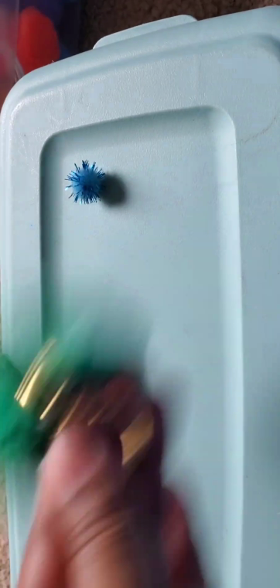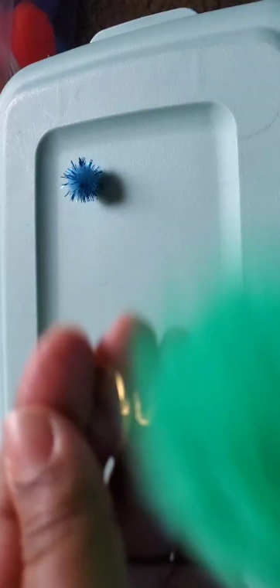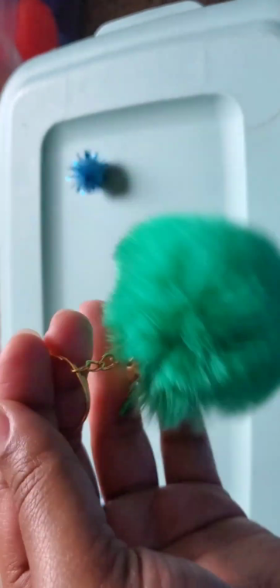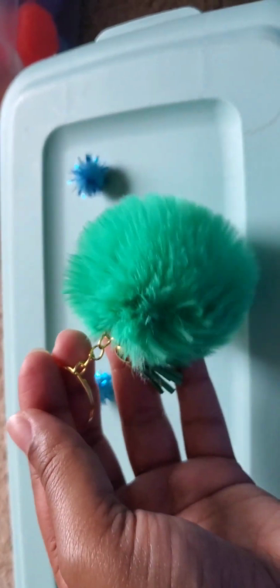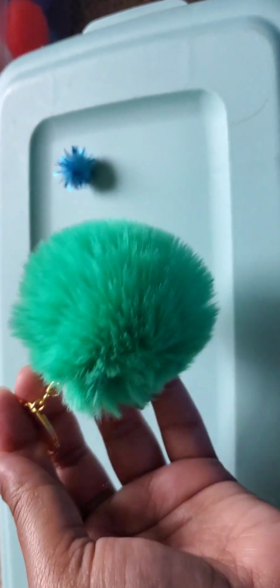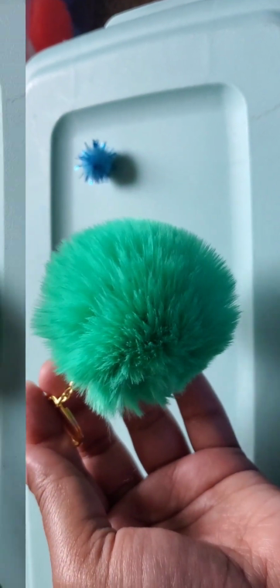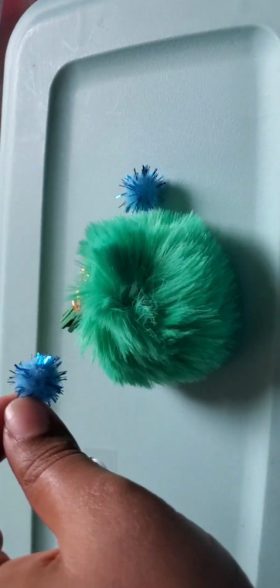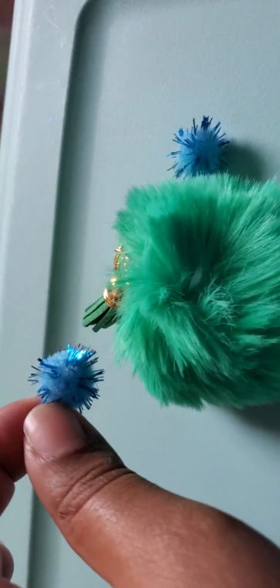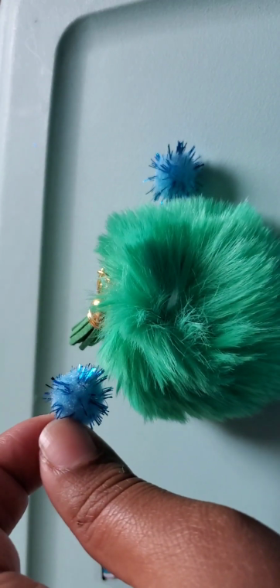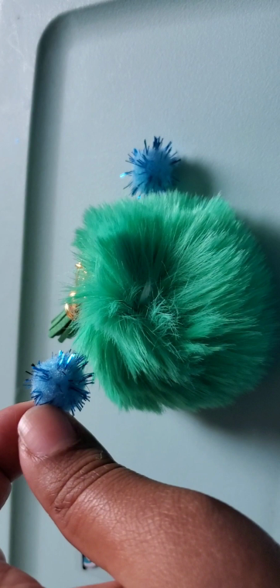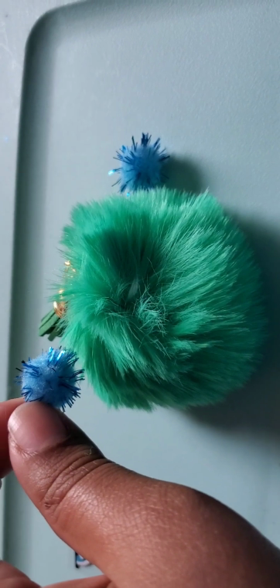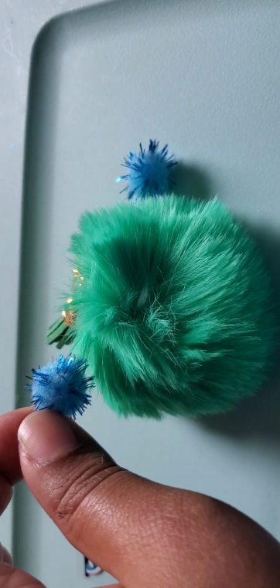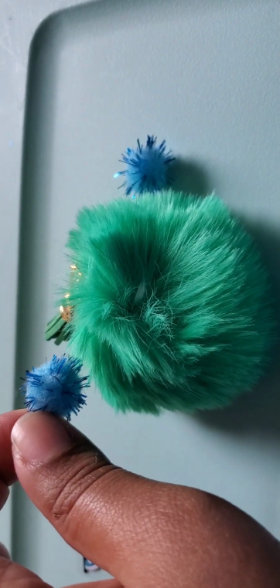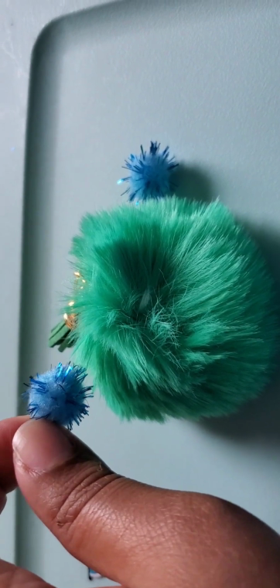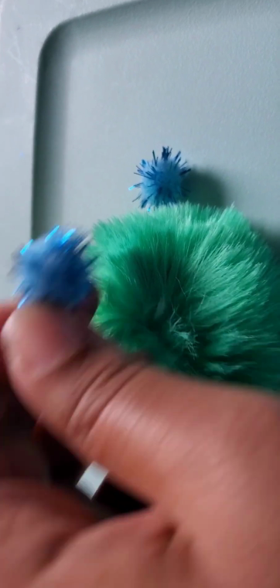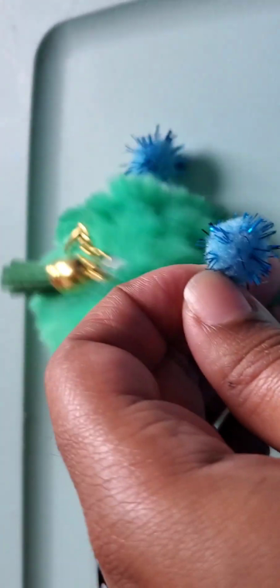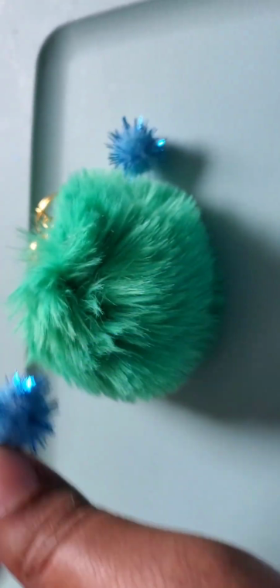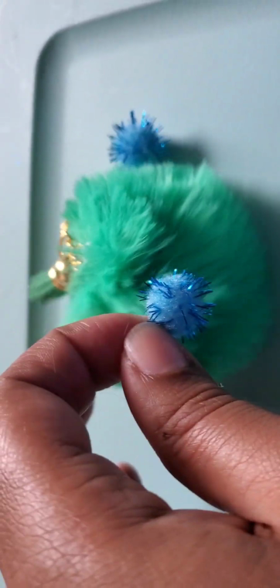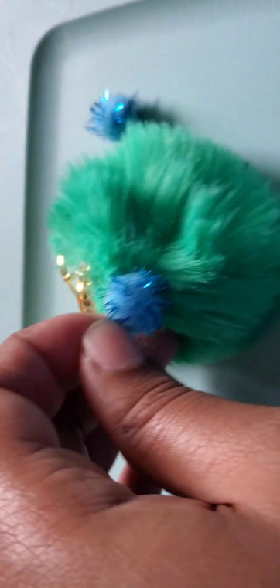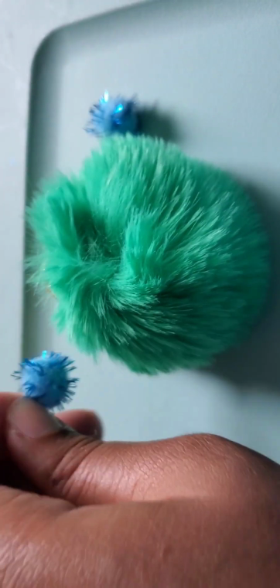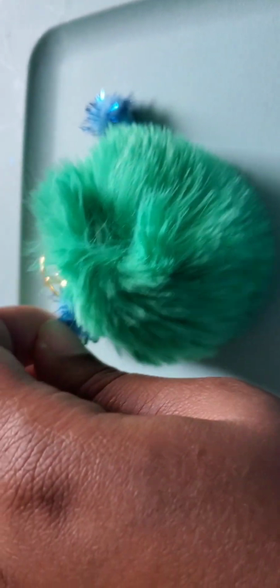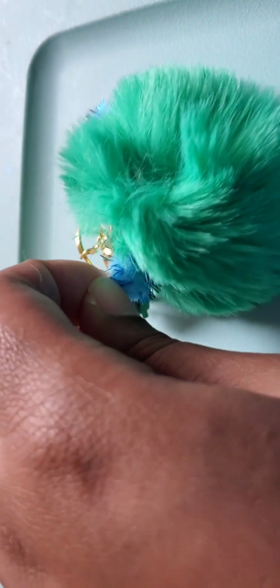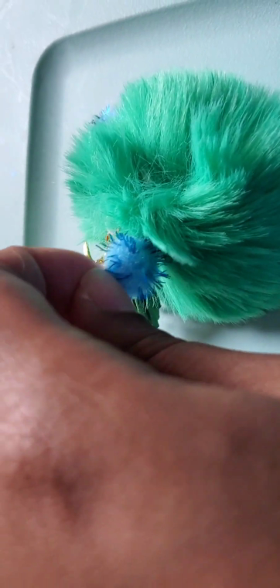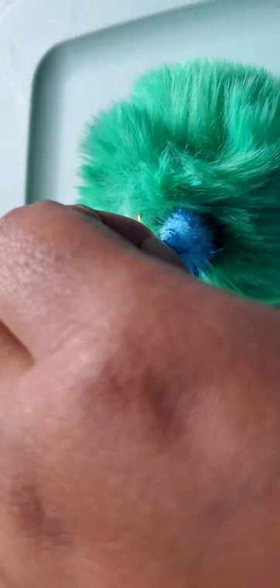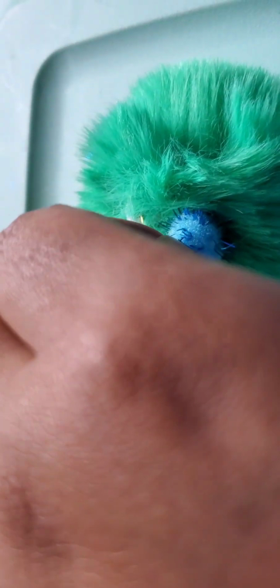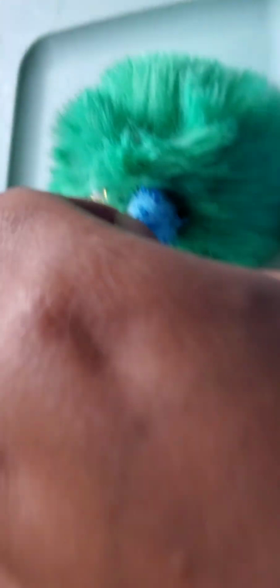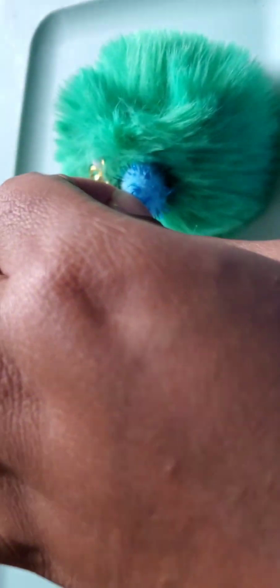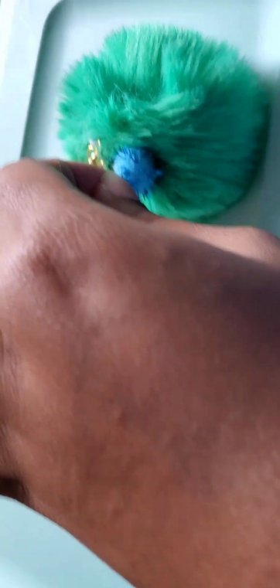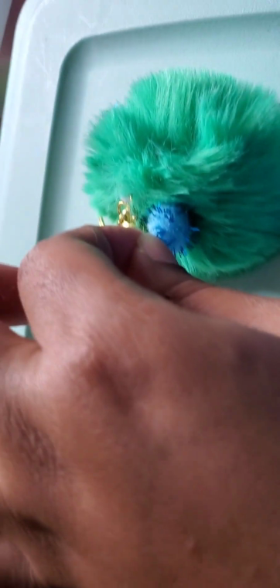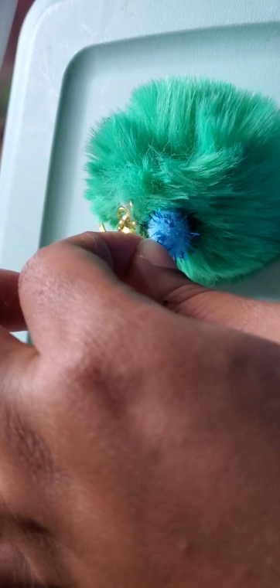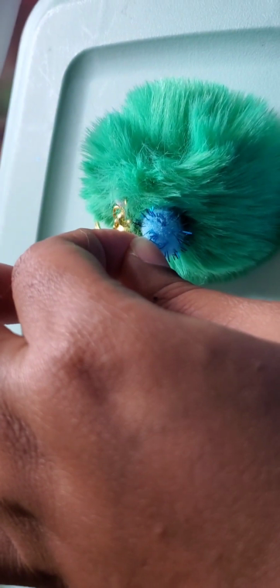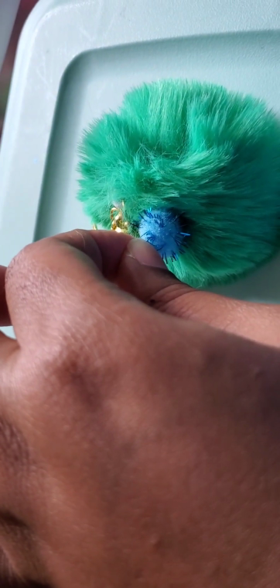When I glue the ears, I always try to put them as close as possible to the tassel and keychain part.